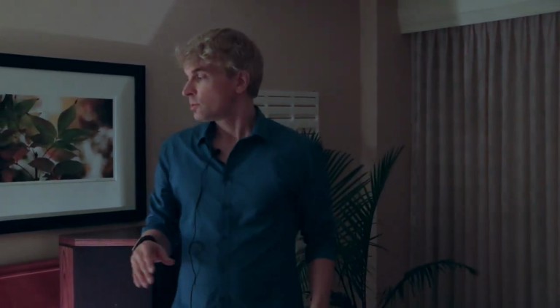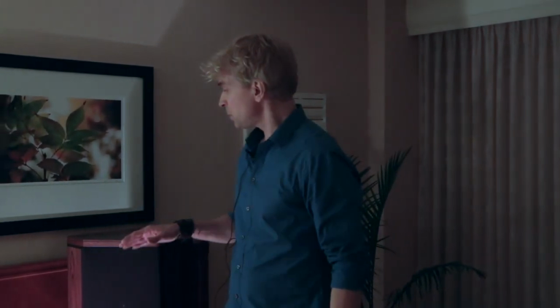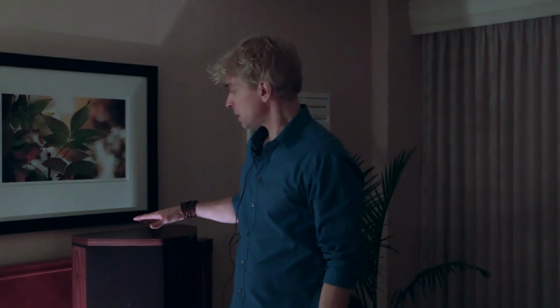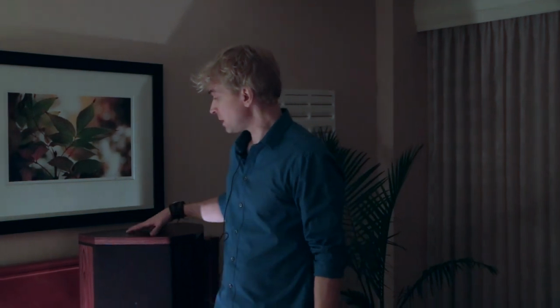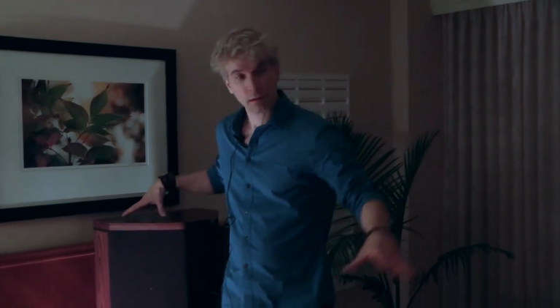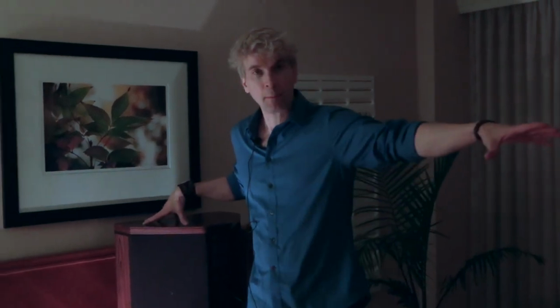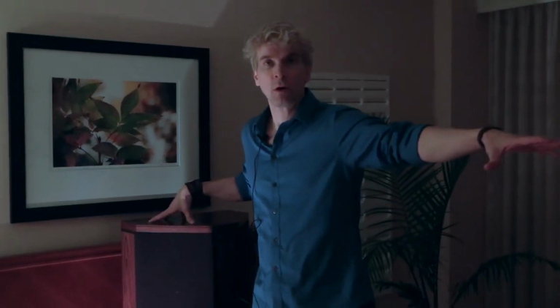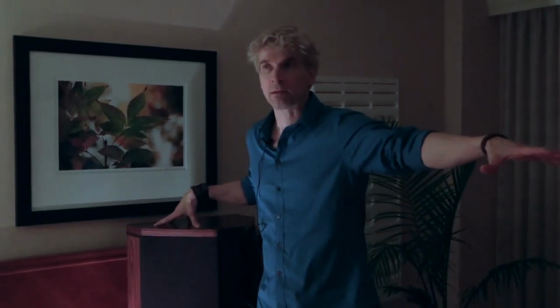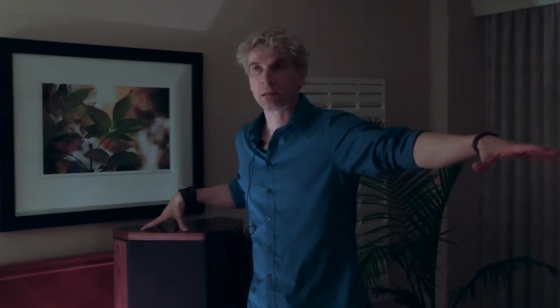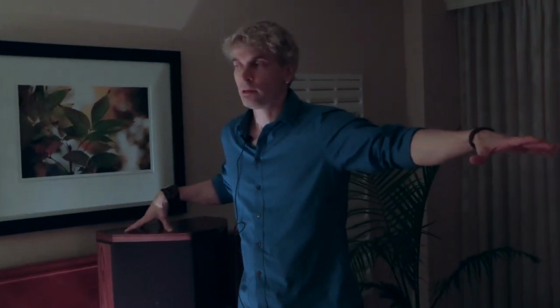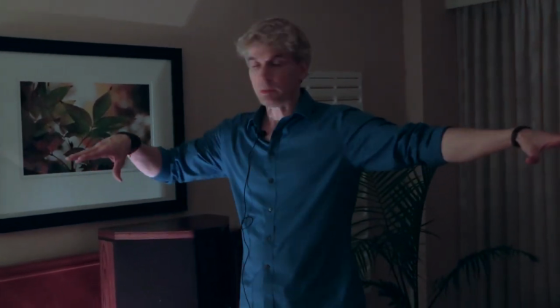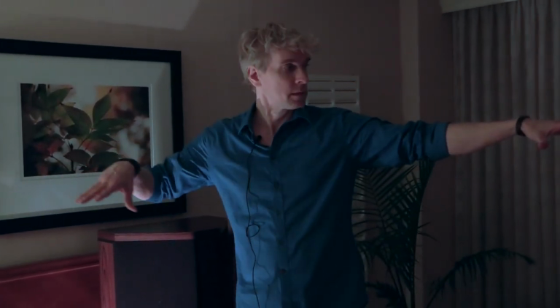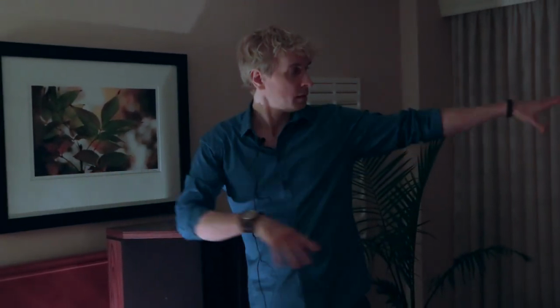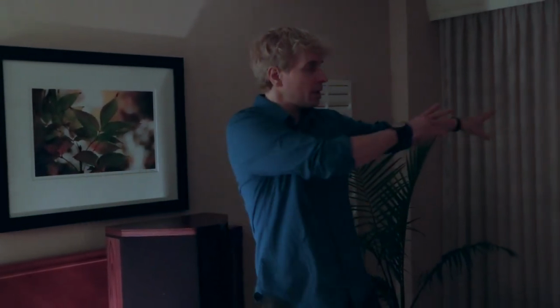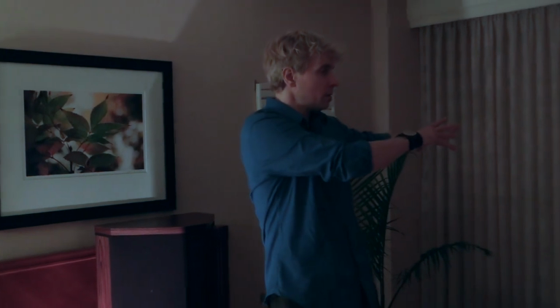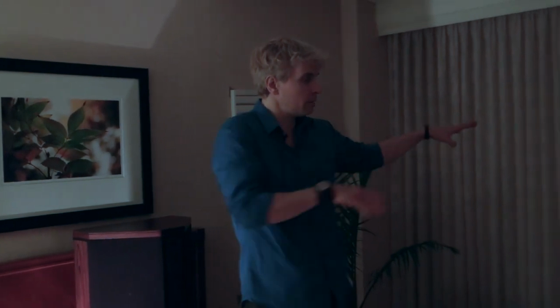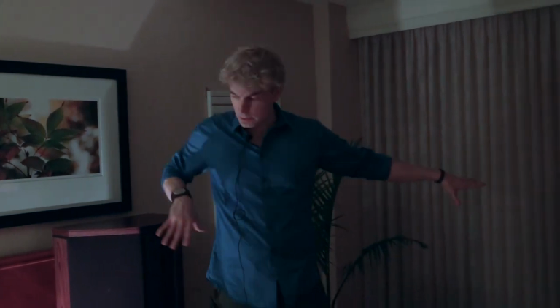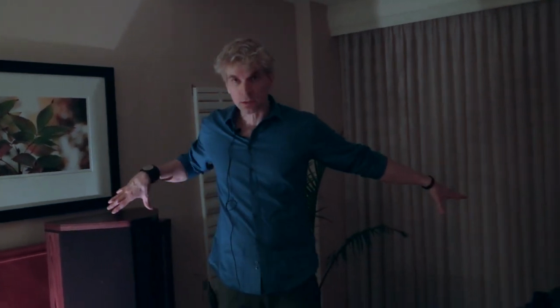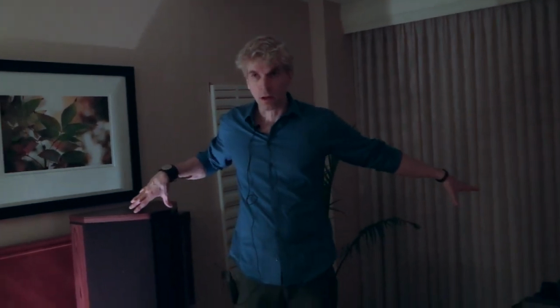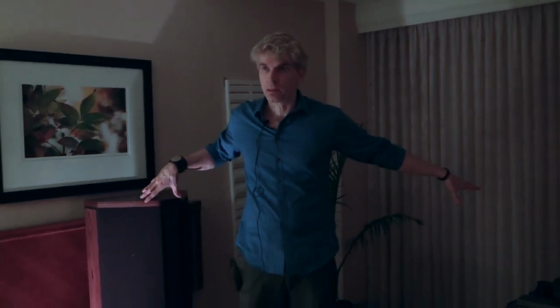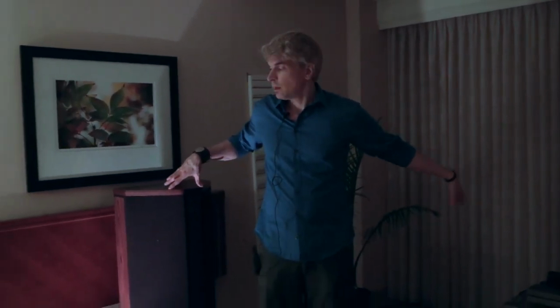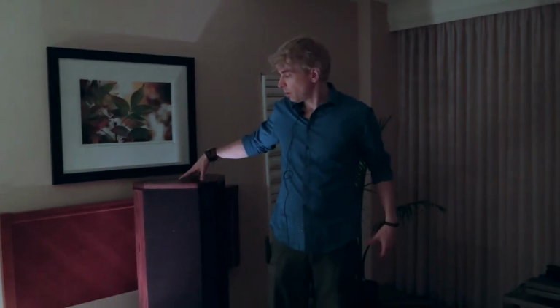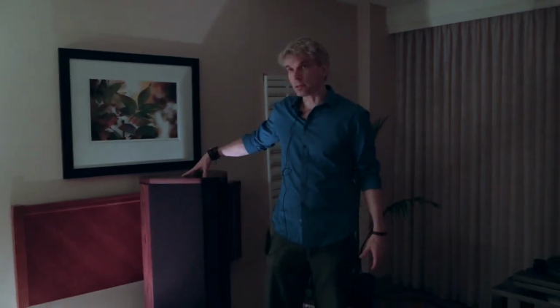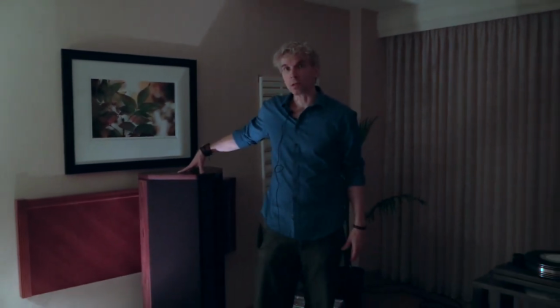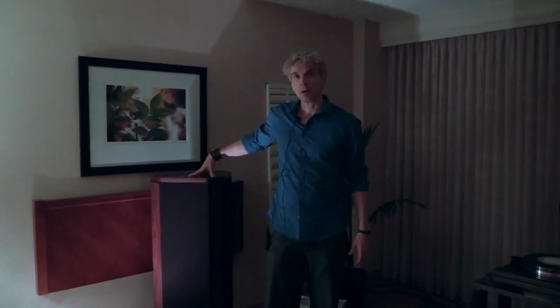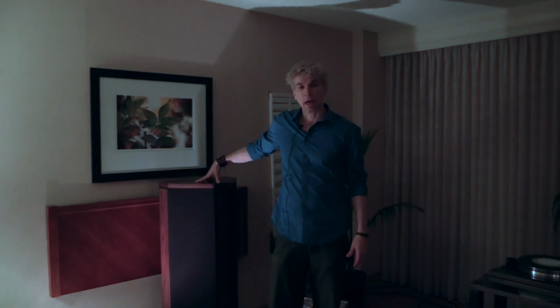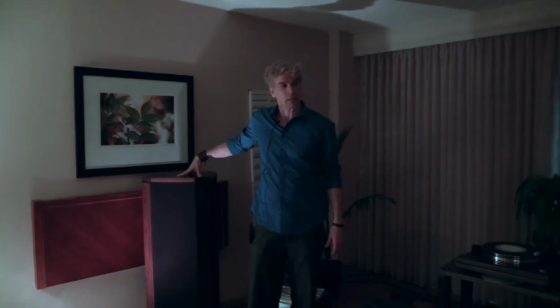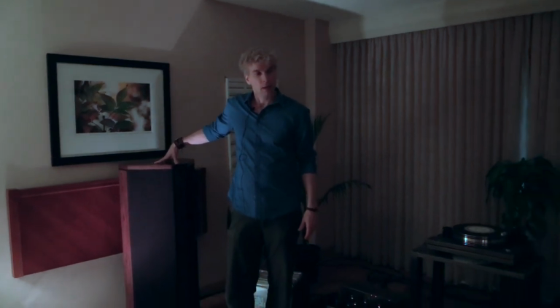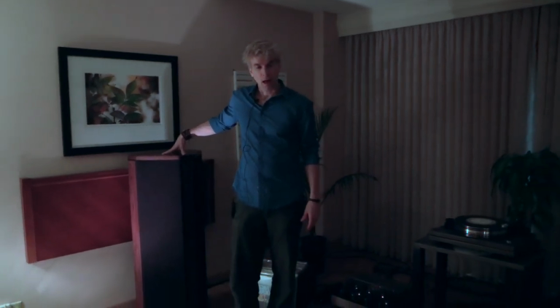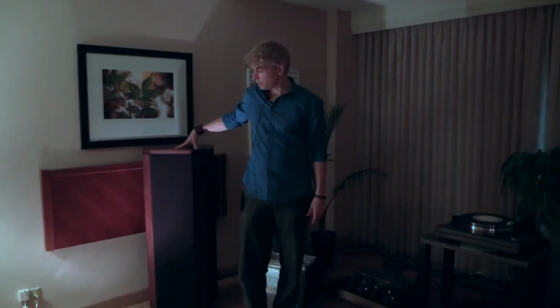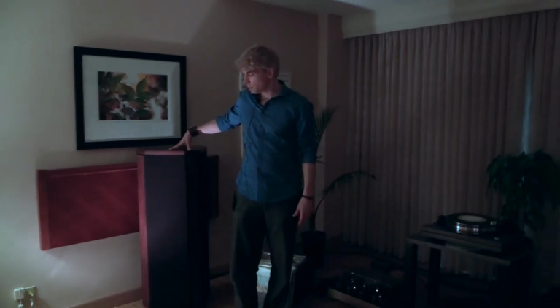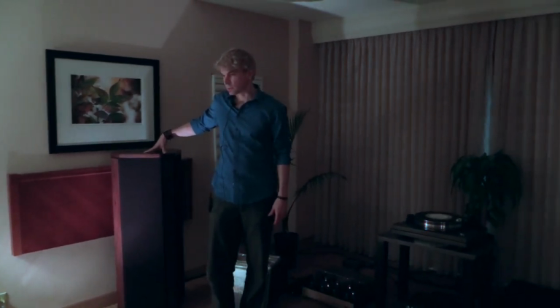These speakers can be placed on opposite walls like this, they can be placed down here, they could even be placed on these two walls. They would all go against the wall somewhere, so they're extremely versatile.